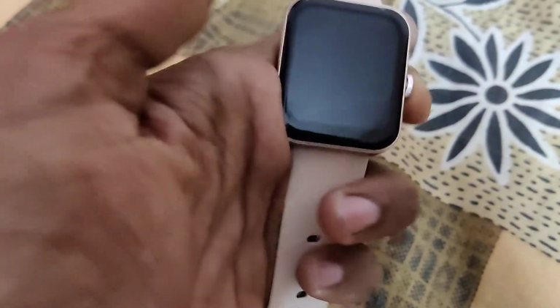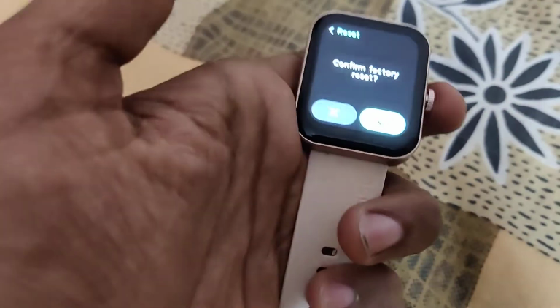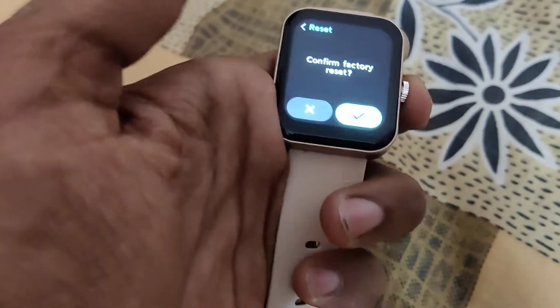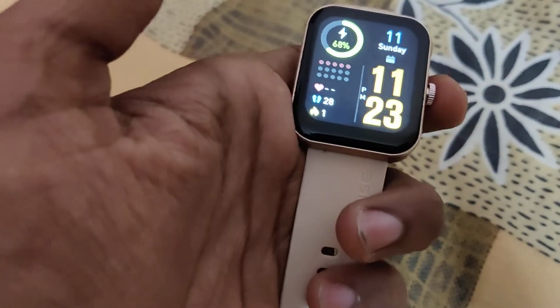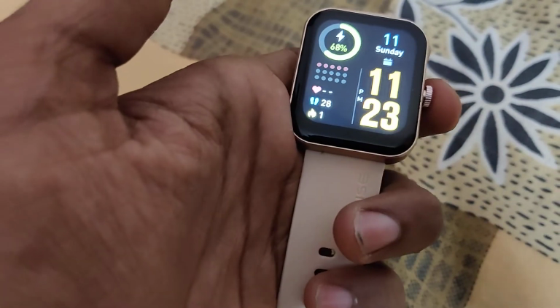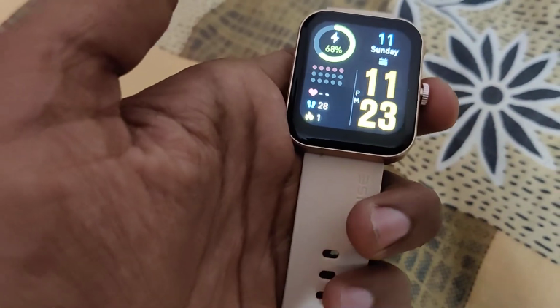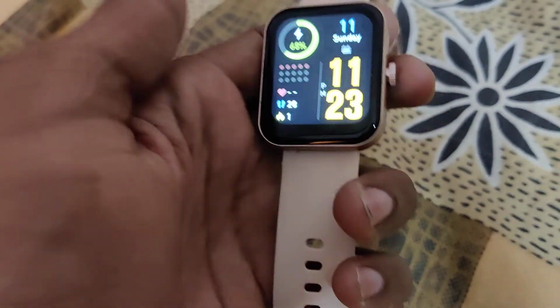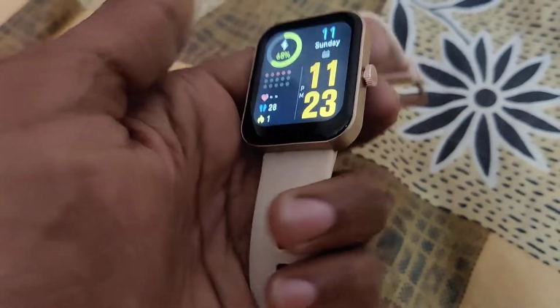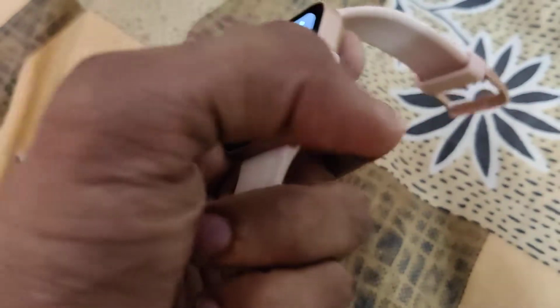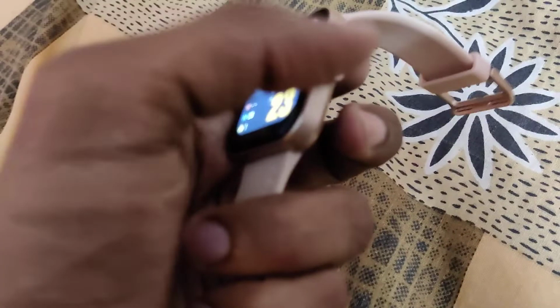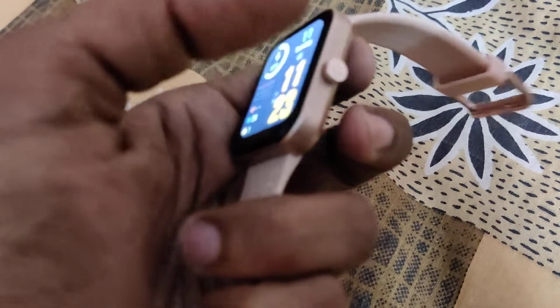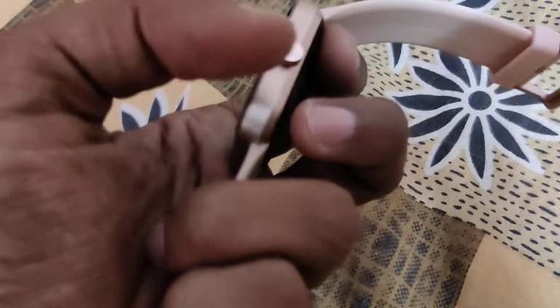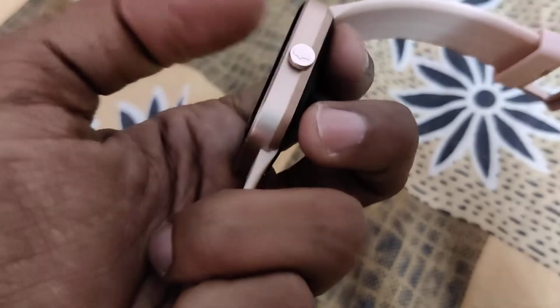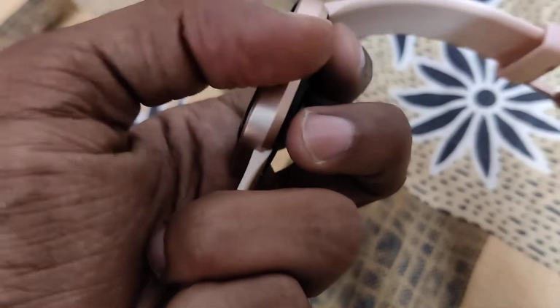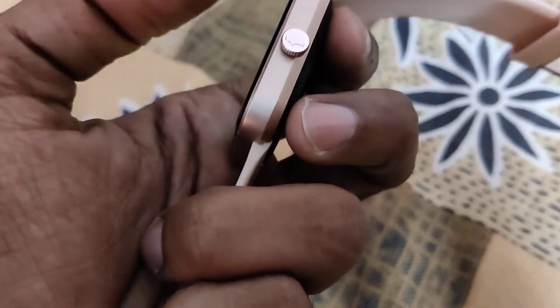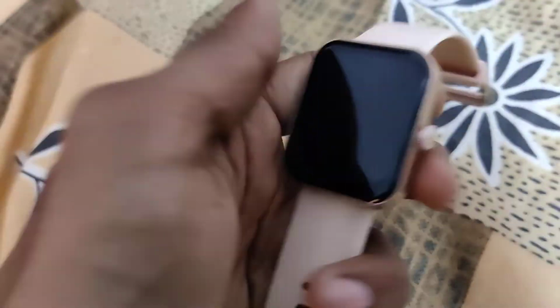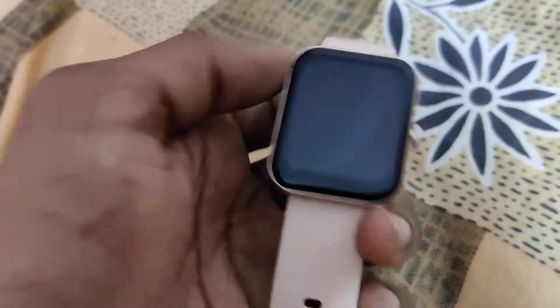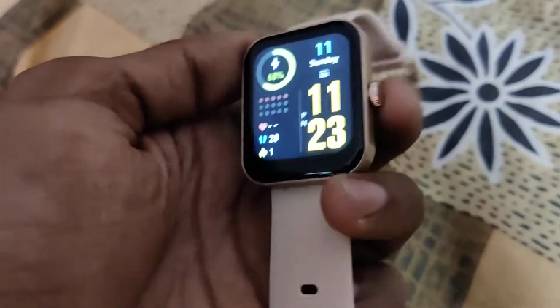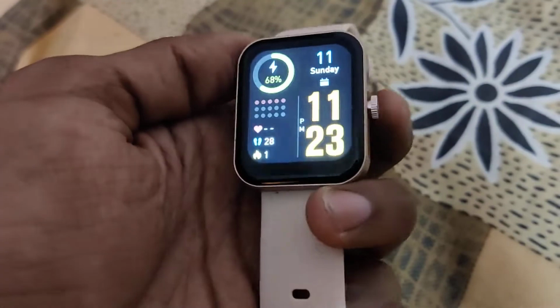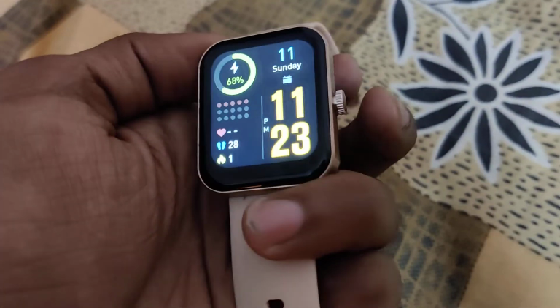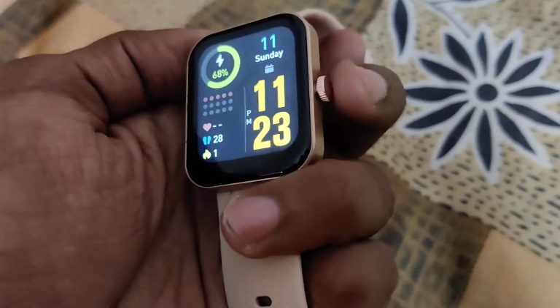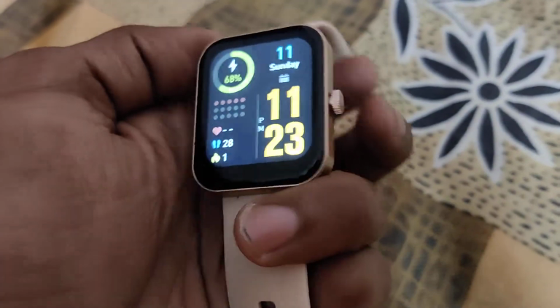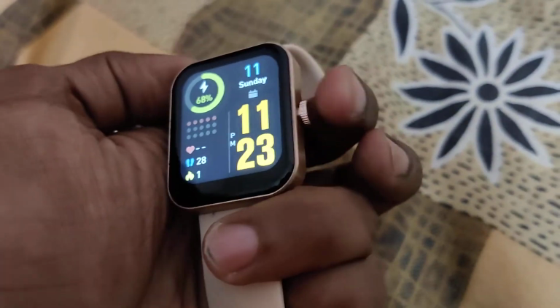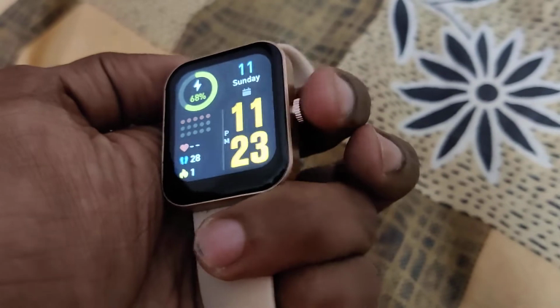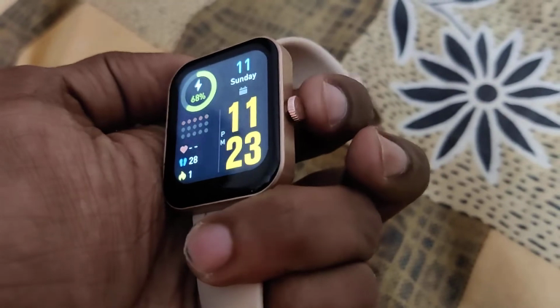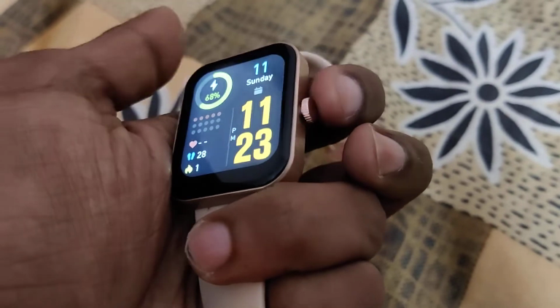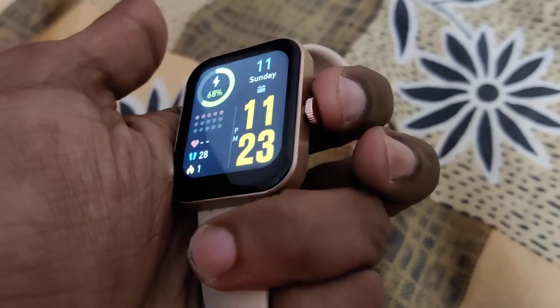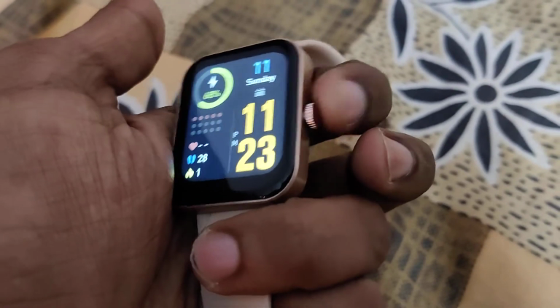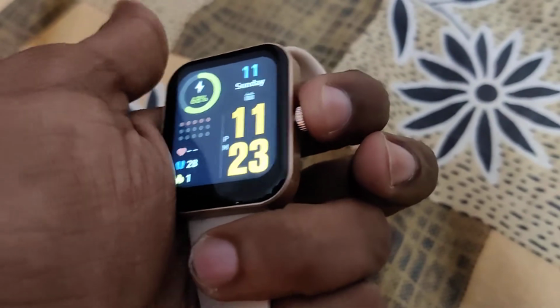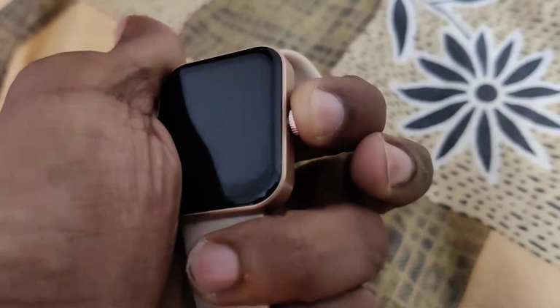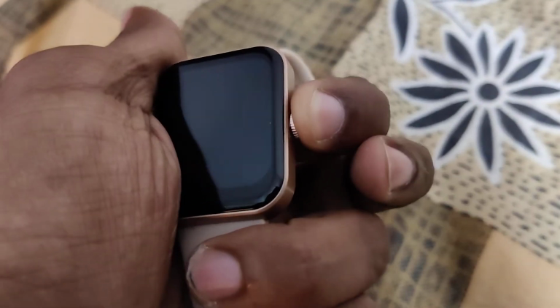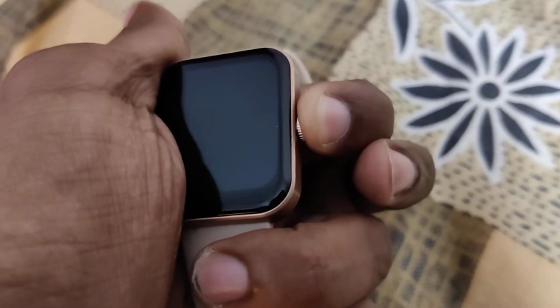Another method is to simply press and hold the power button. You must press this power button for a few seconds.